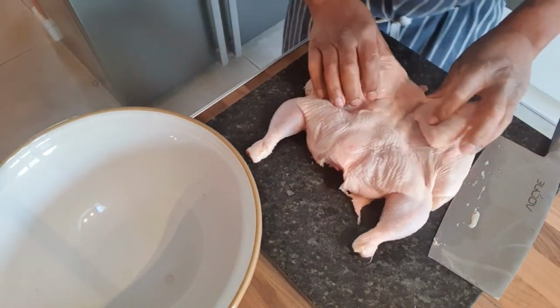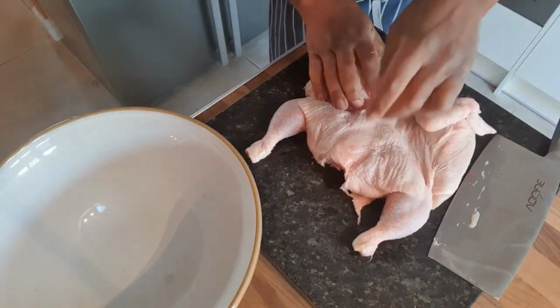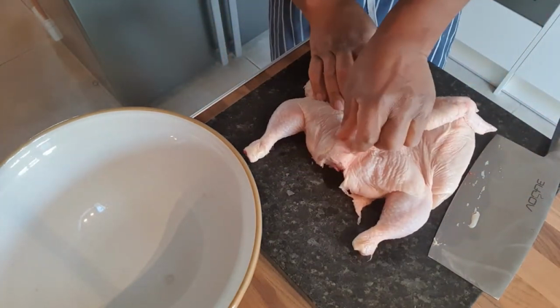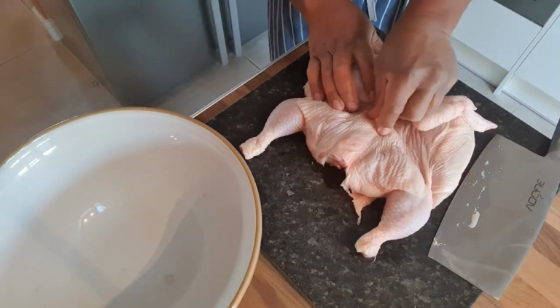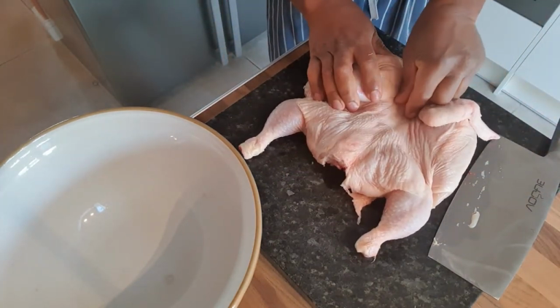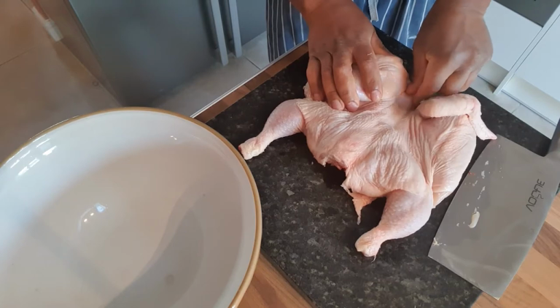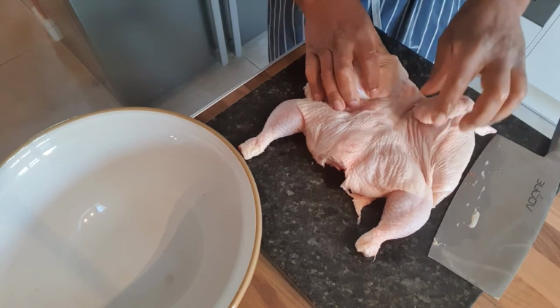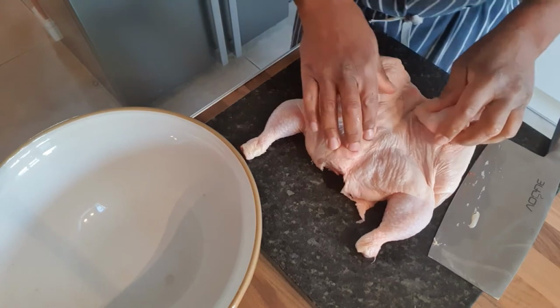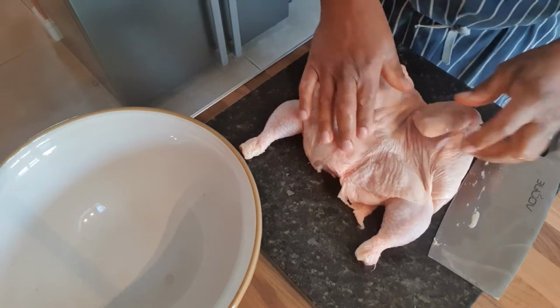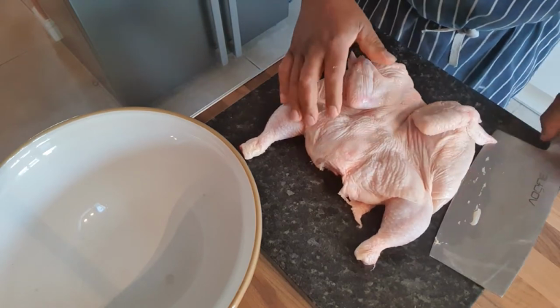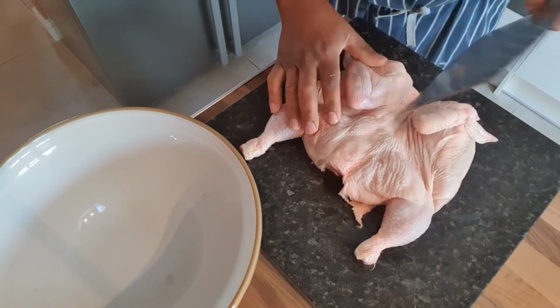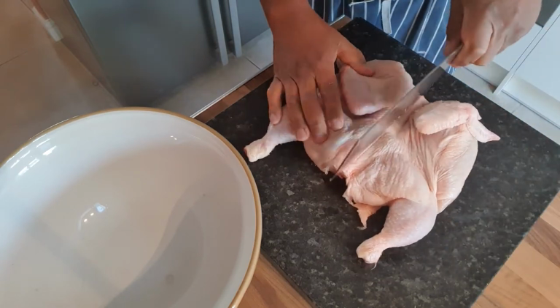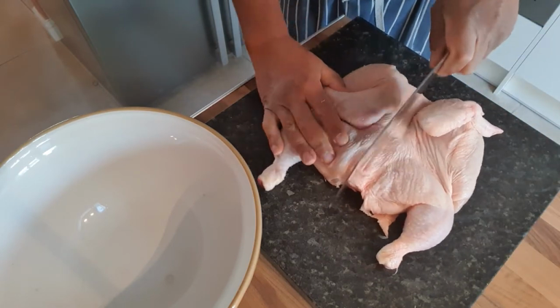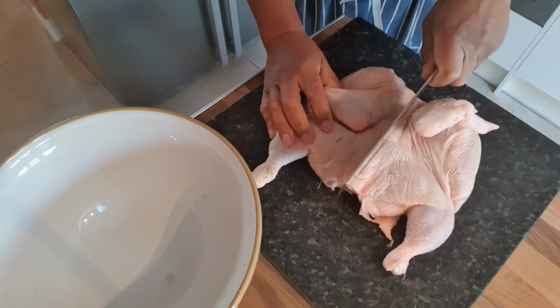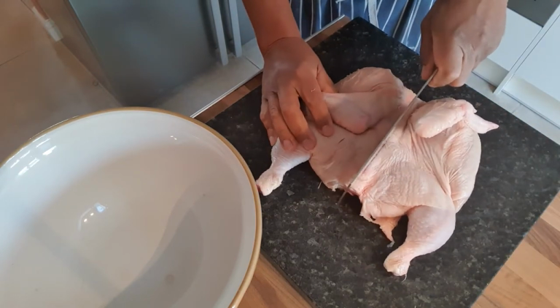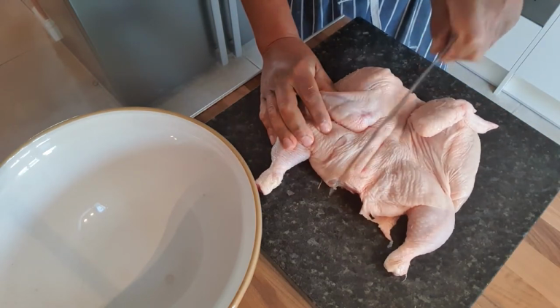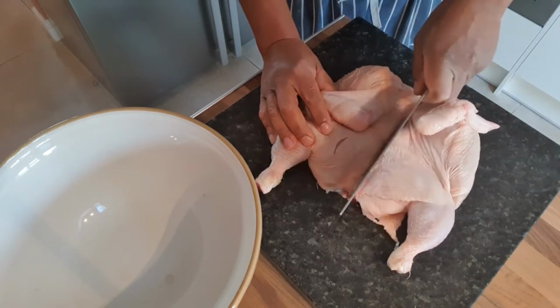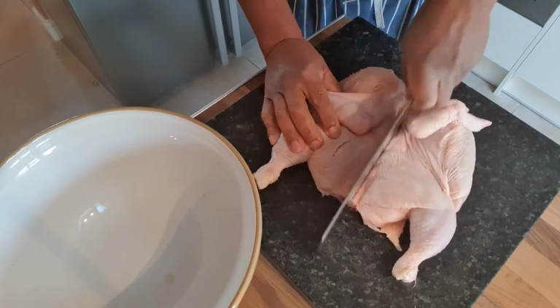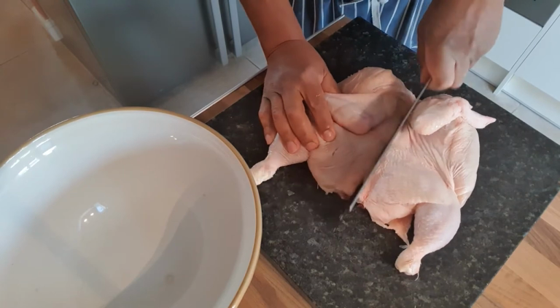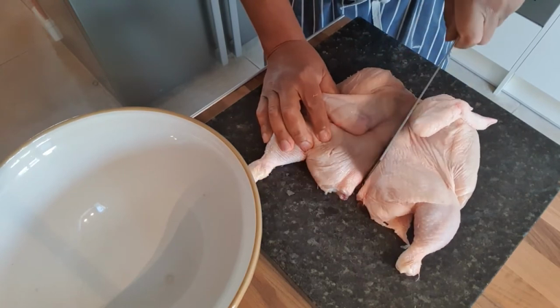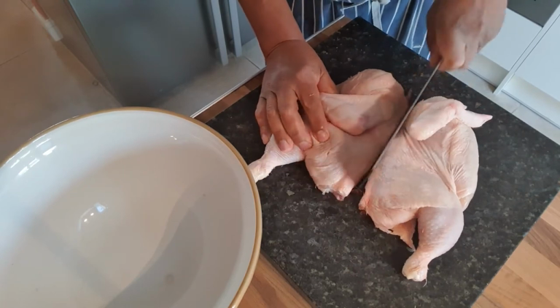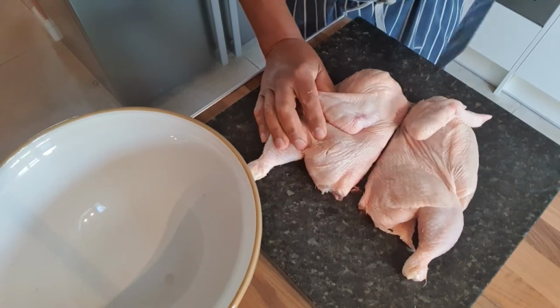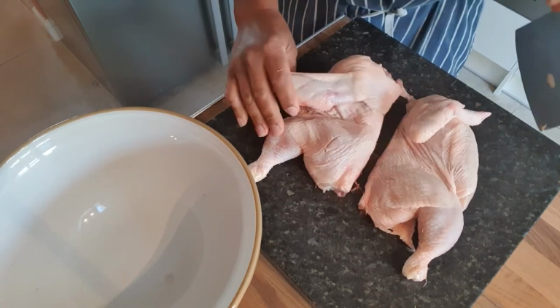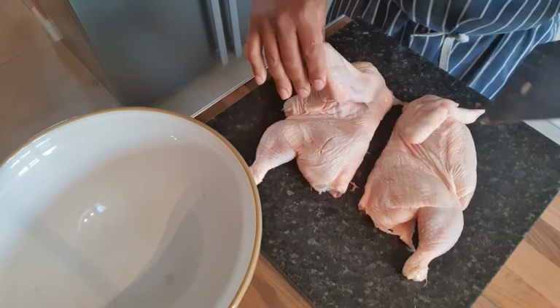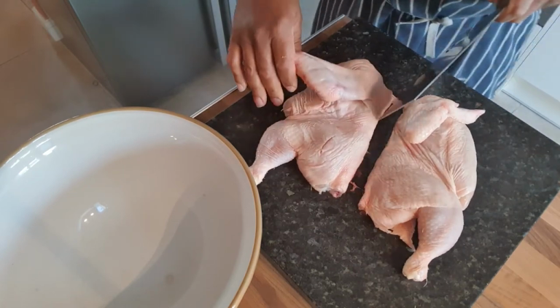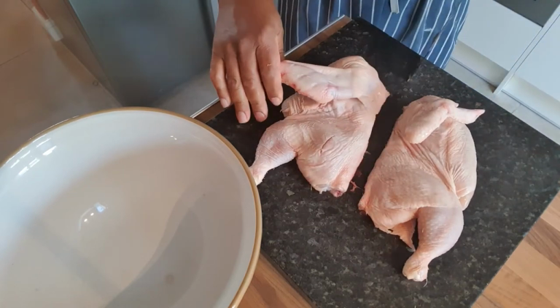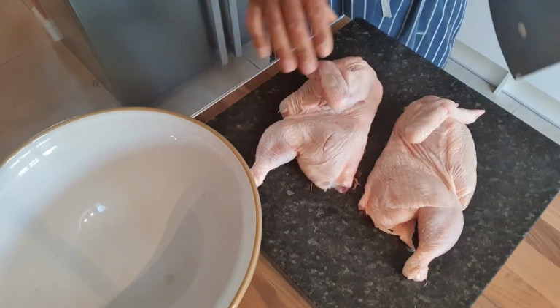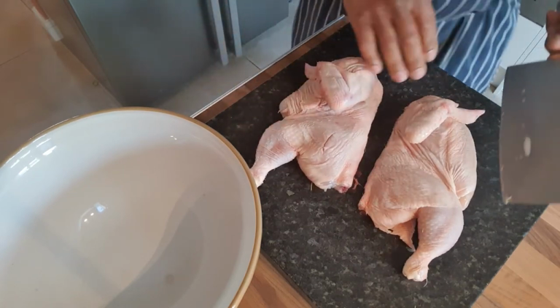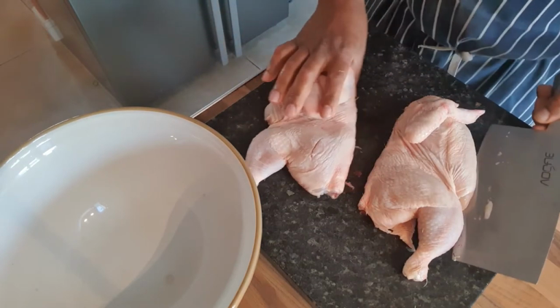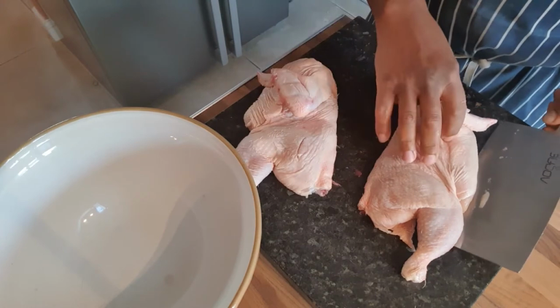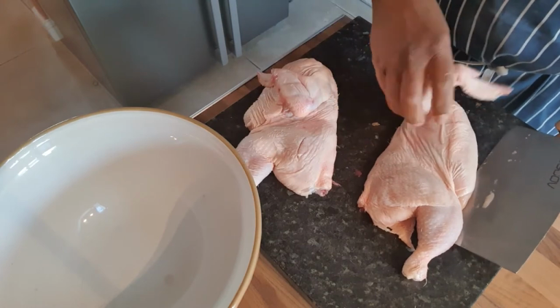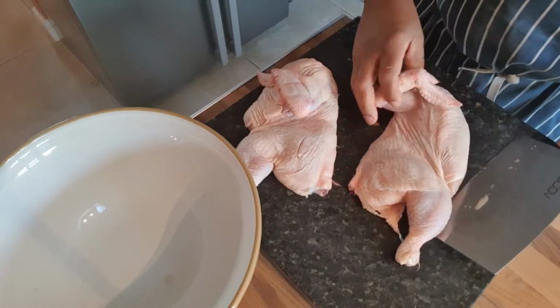Now a lot of people, they take this backbone out. I don't do that — I don't mind it in there. So I'm going to get my cleaver and I'm just going to chop it through, straight through. You see how easy that was? So now you've obviously got two halves of chicken.